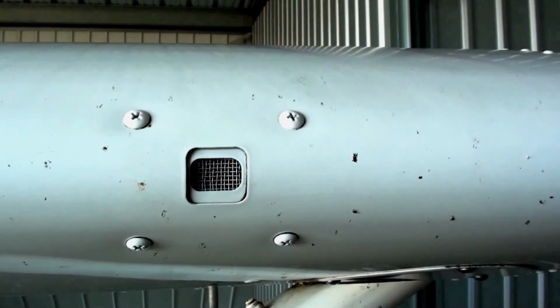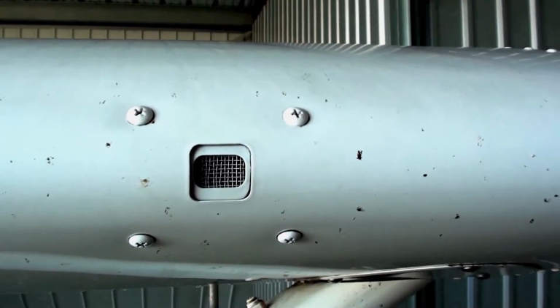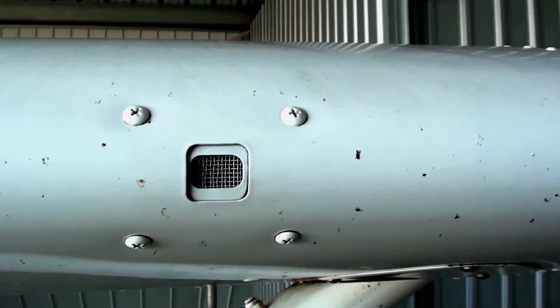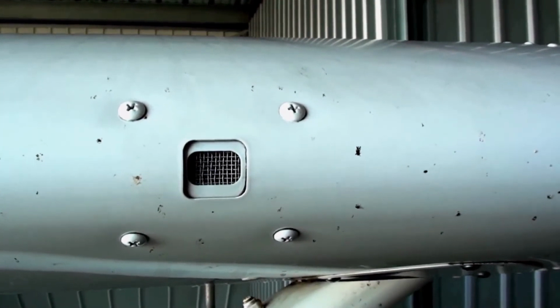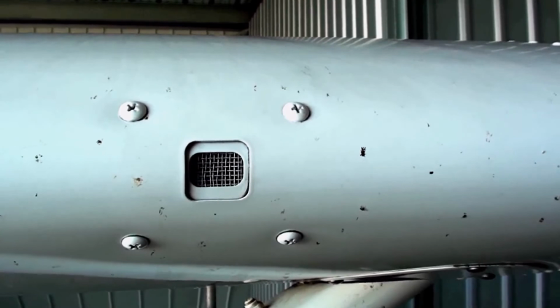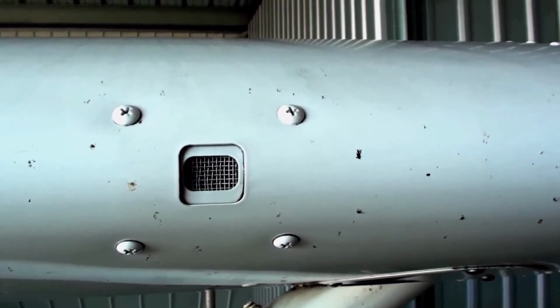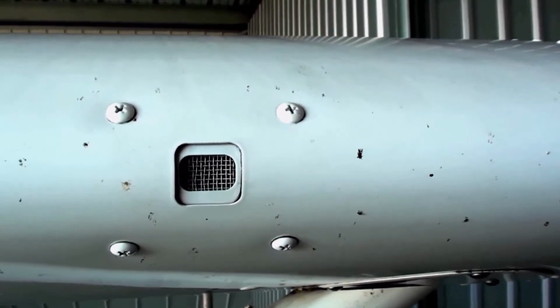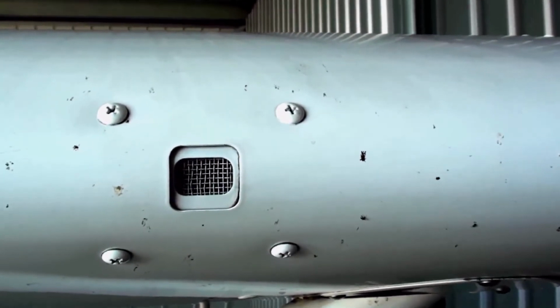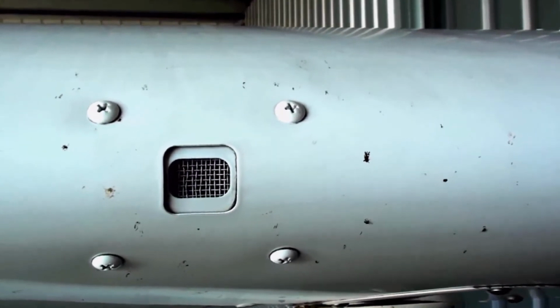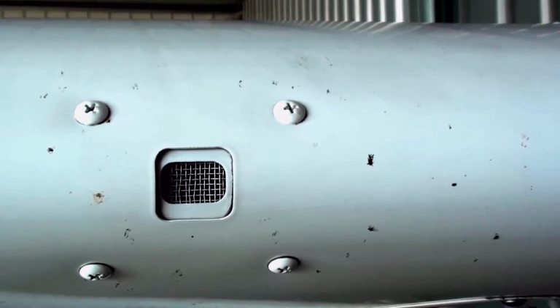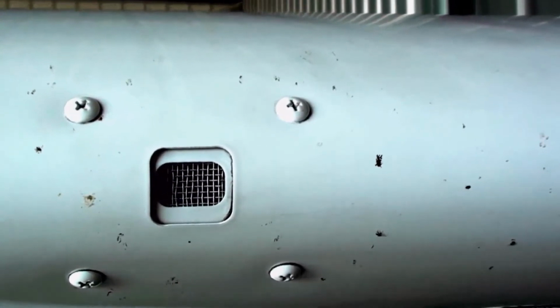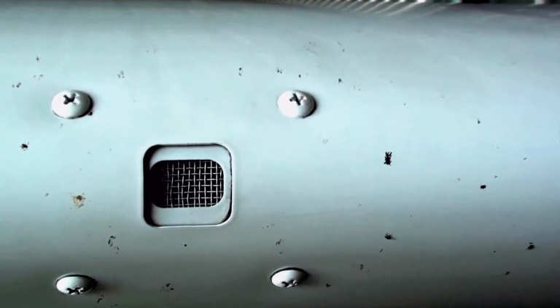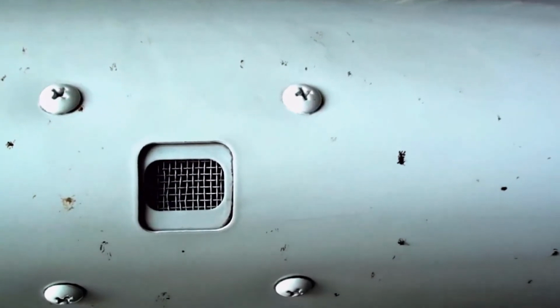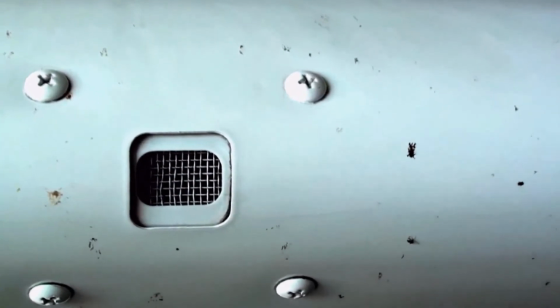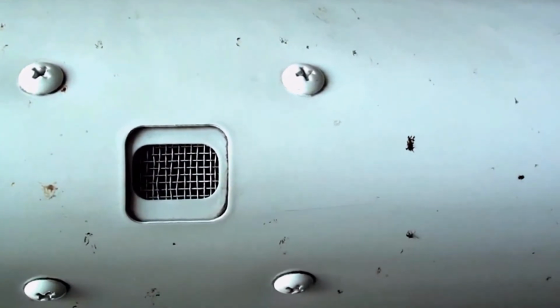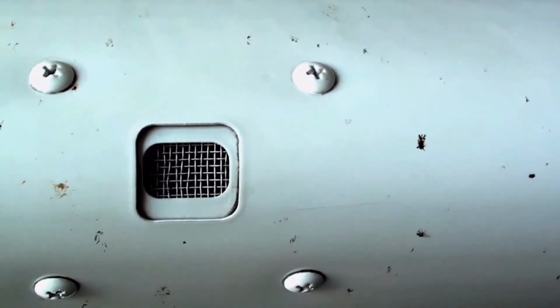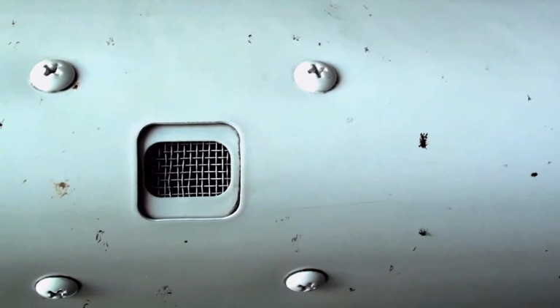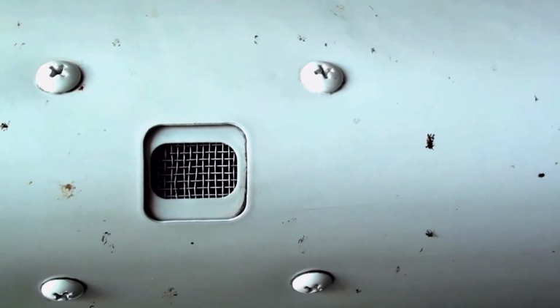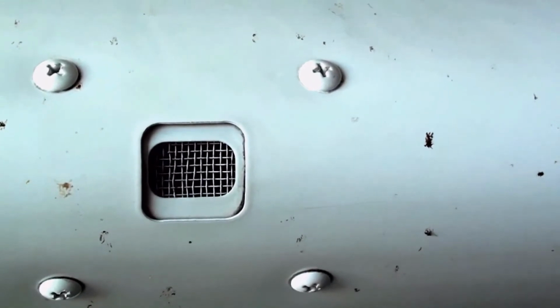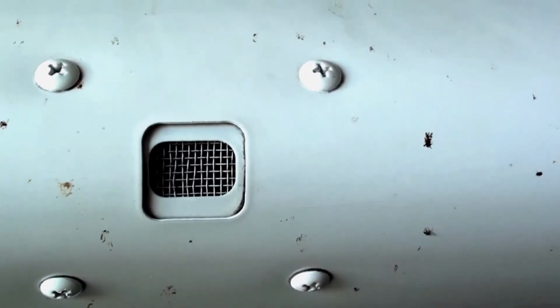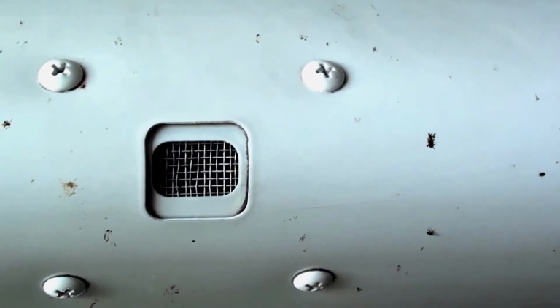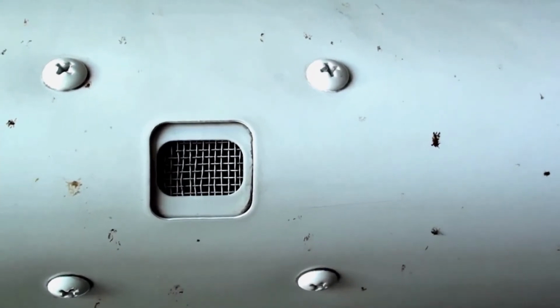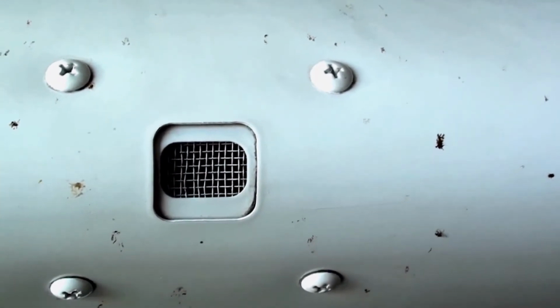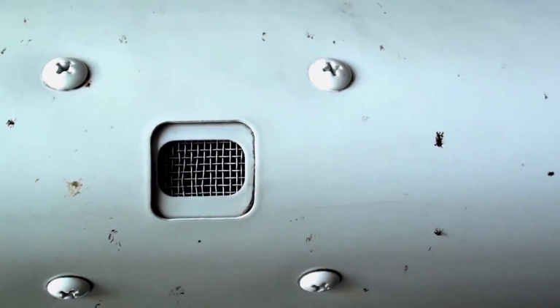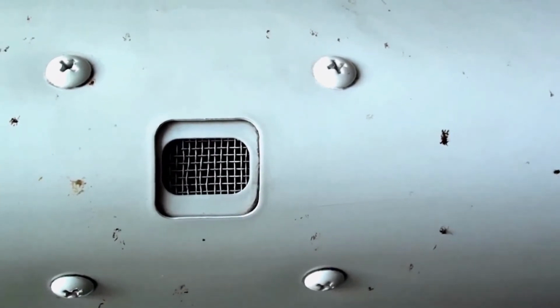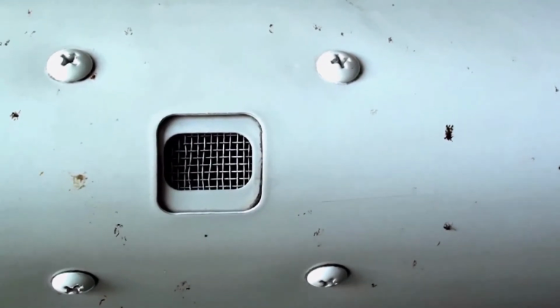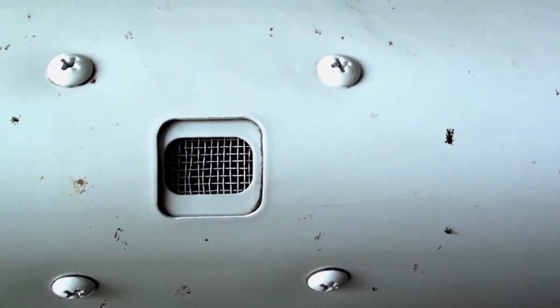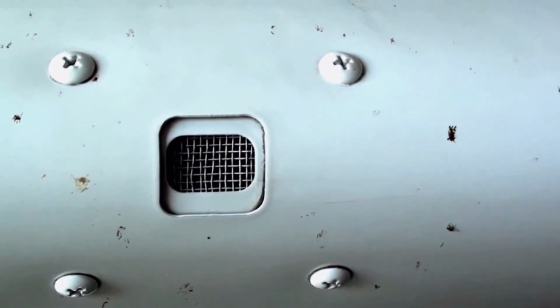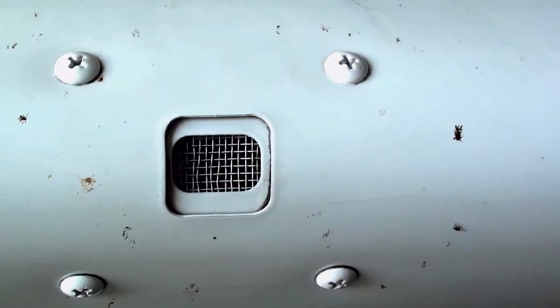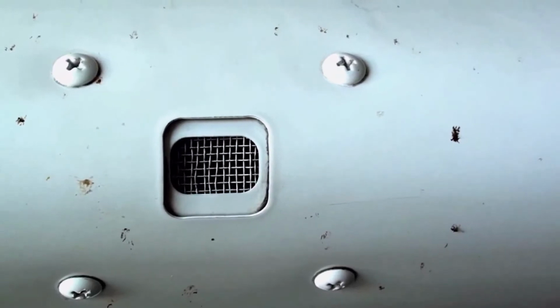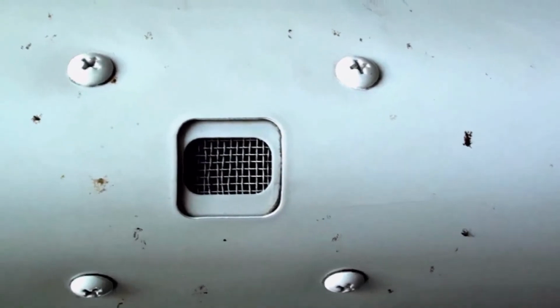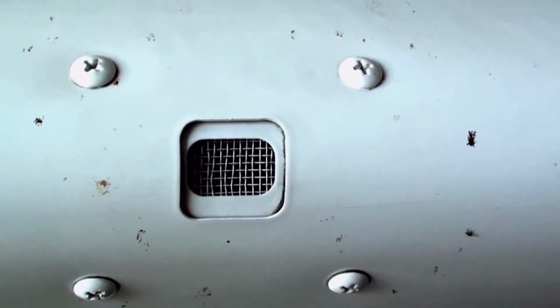This right here is the vent to your stall warning horn. To make sure it works, put some suction on it — you can use a little squeegee device, or you can actually suck on it with your mouth, and it will make a sound.